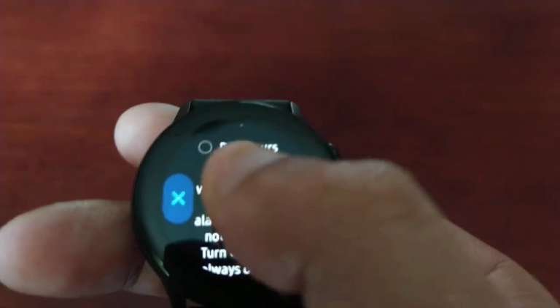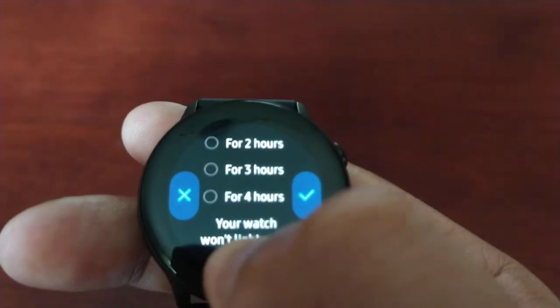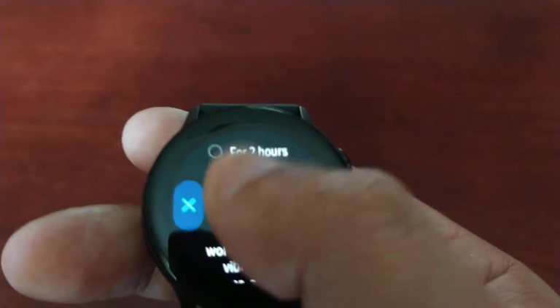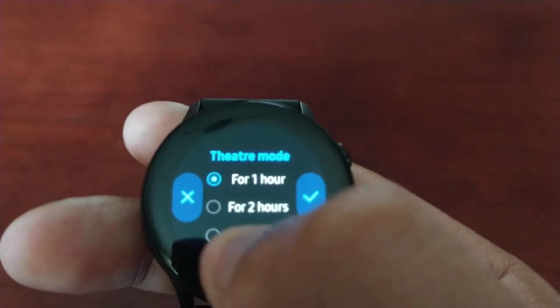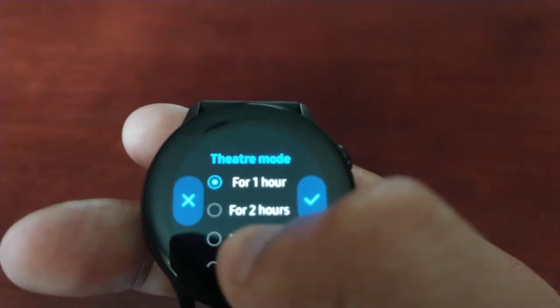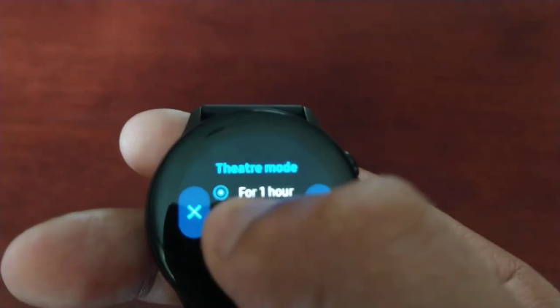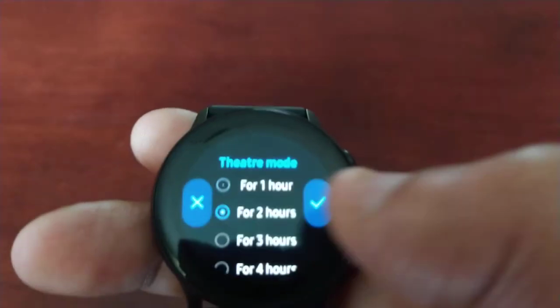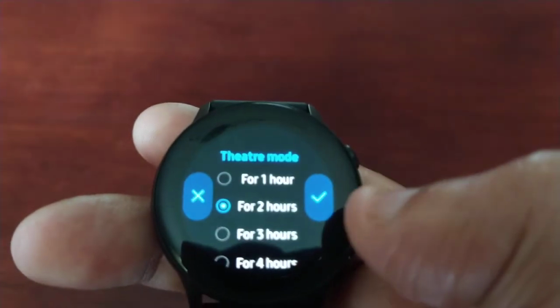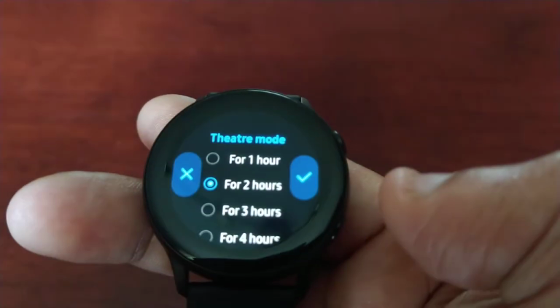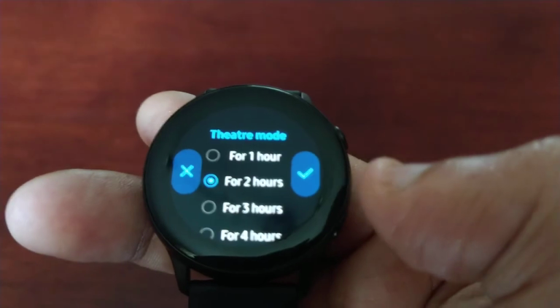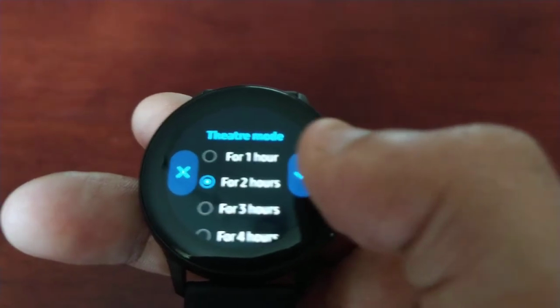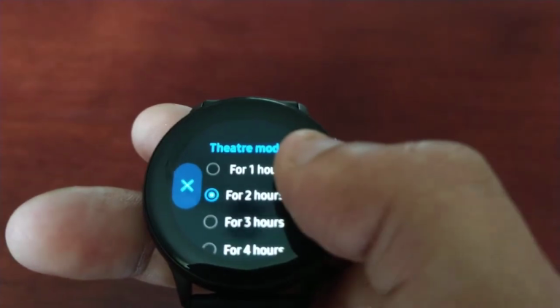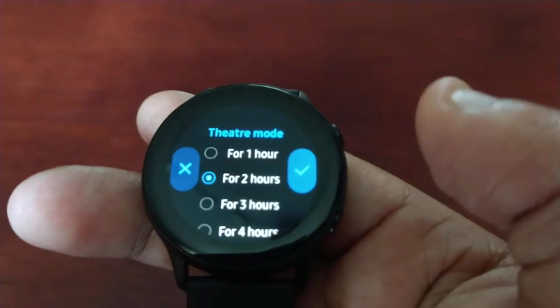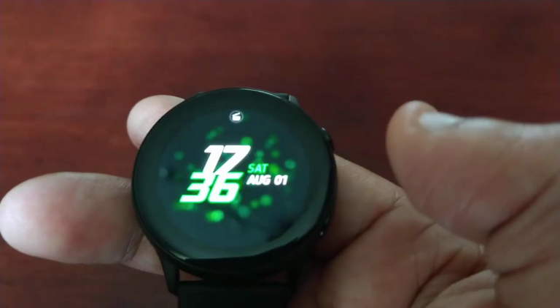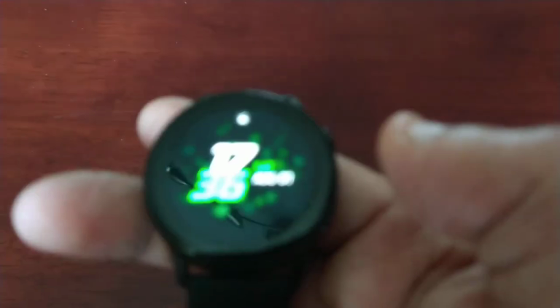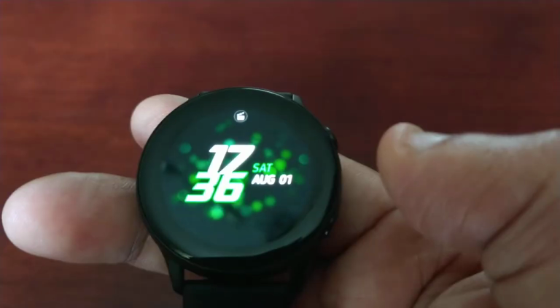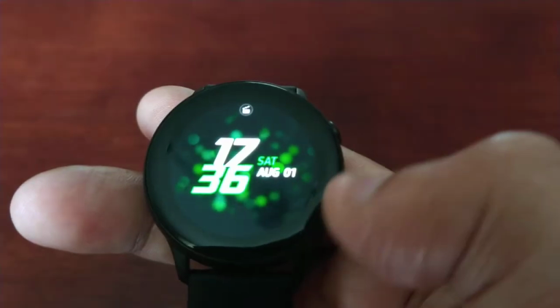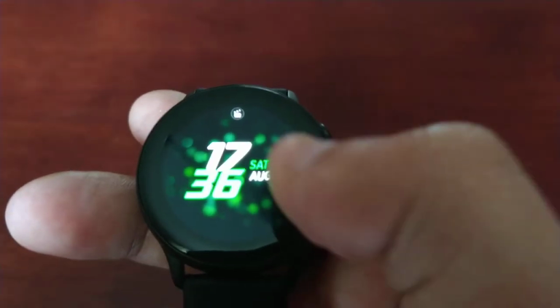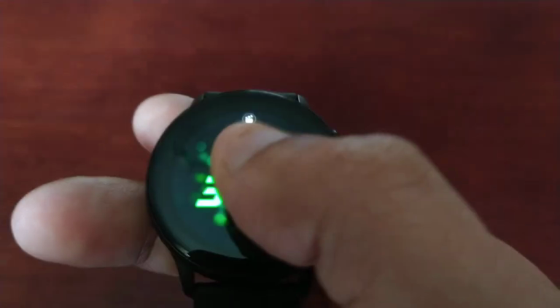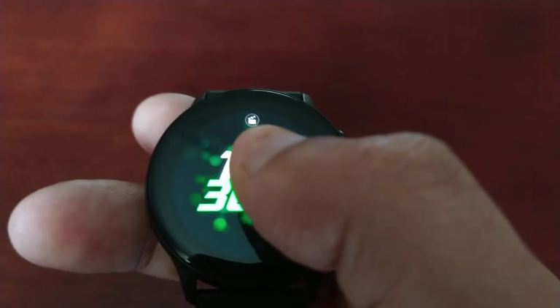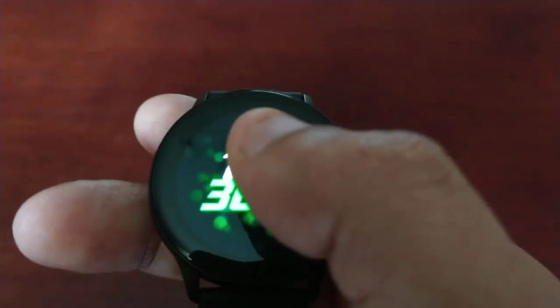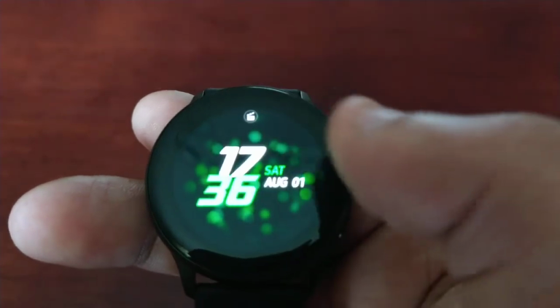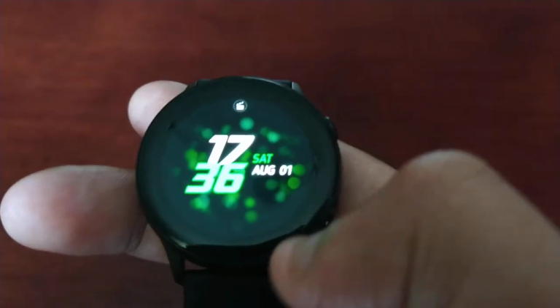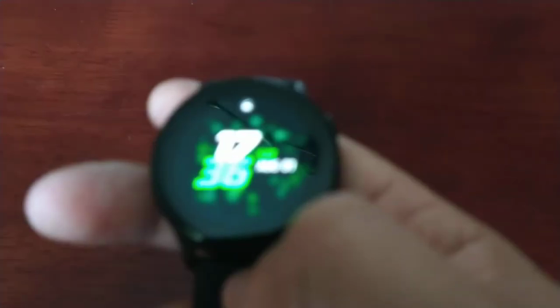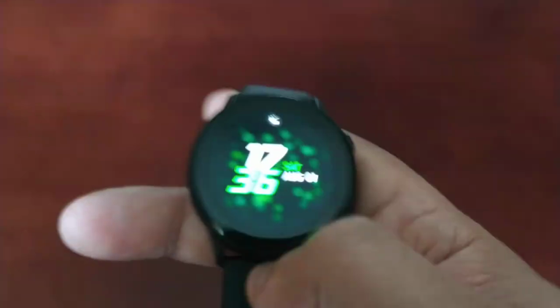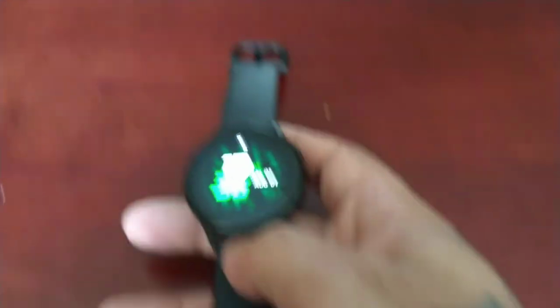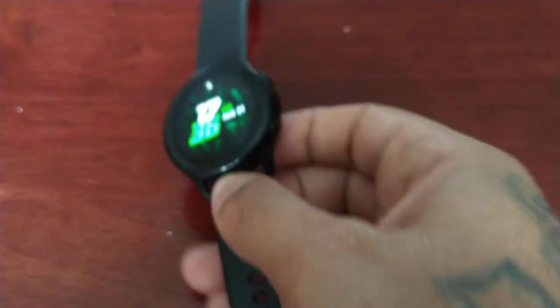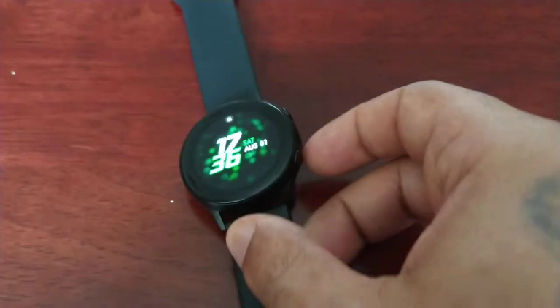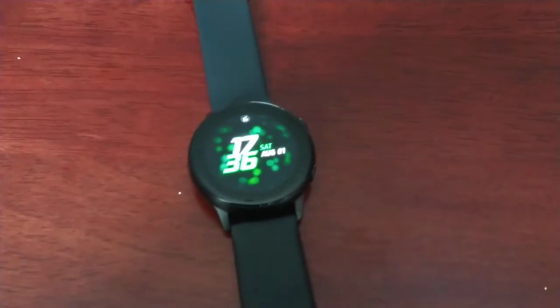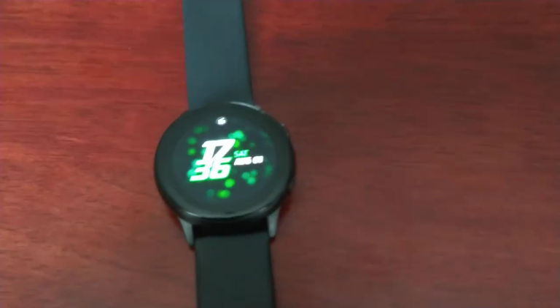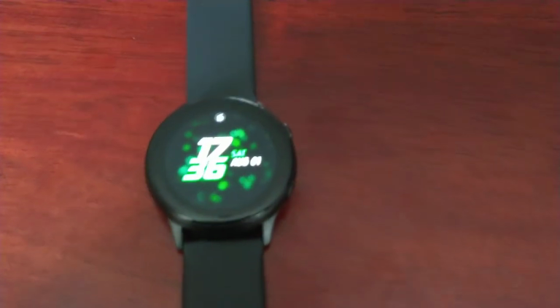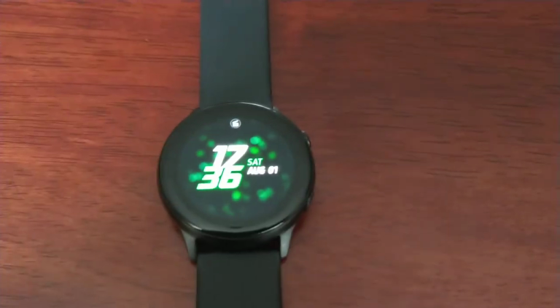The movie I'm going to watch is two hours long so I'm going to select two hours and then hit that little tick there. Now you can see the little movie icon up there — that's just to let you know that theater mode is now enabled and everything is set up.